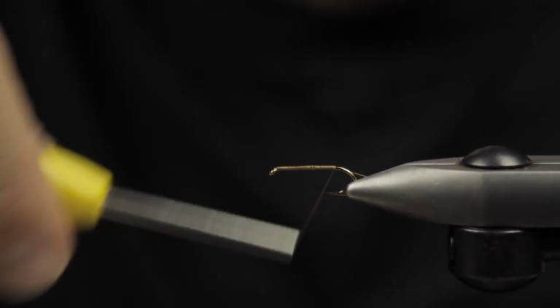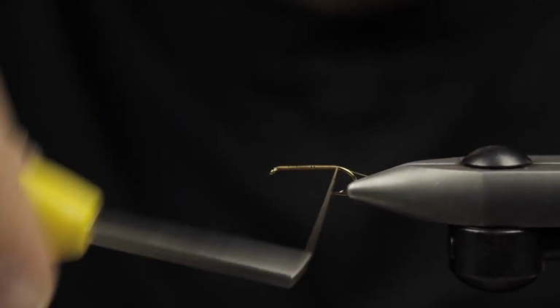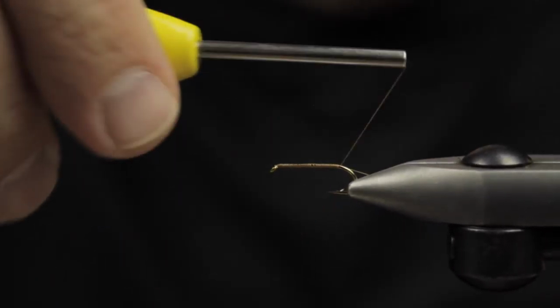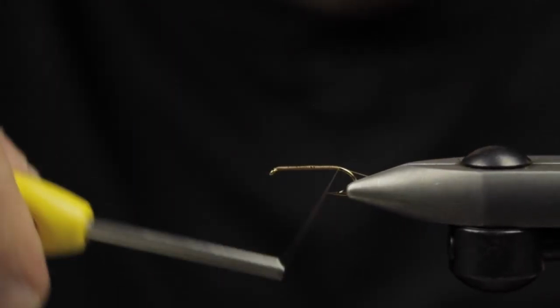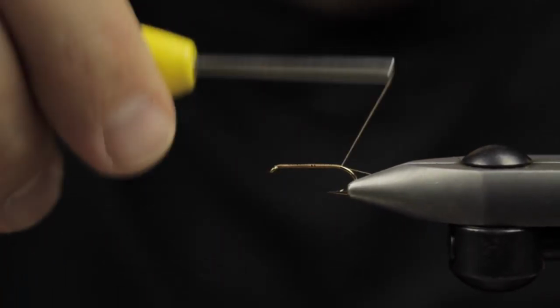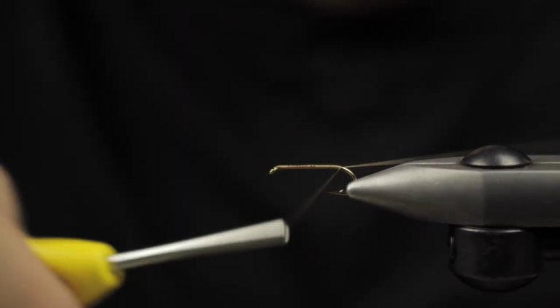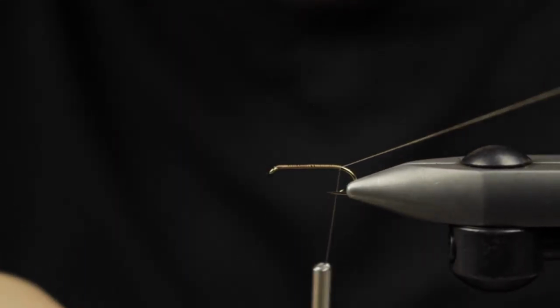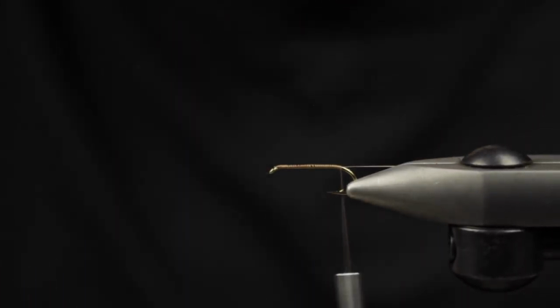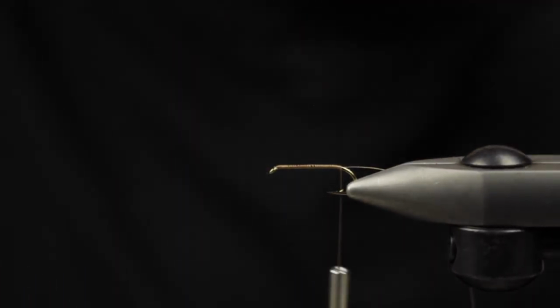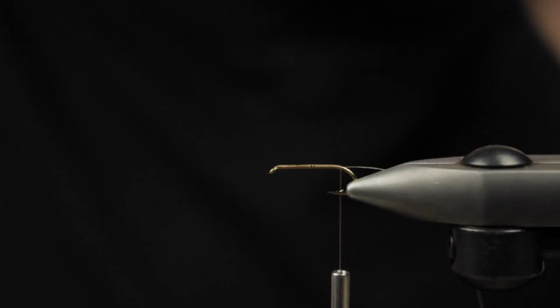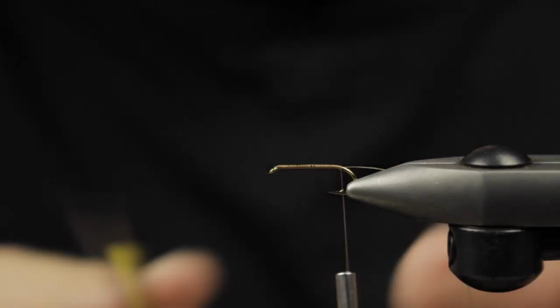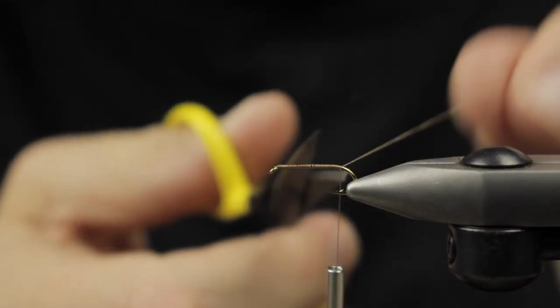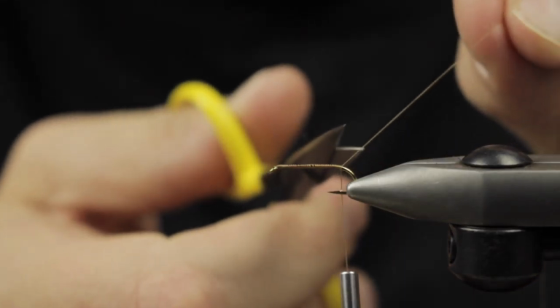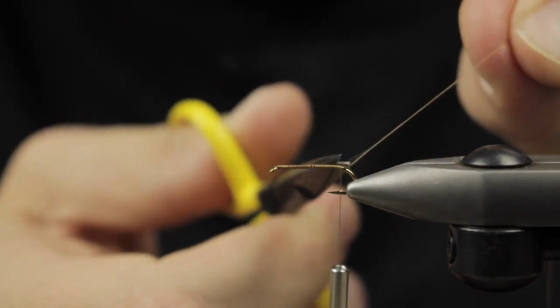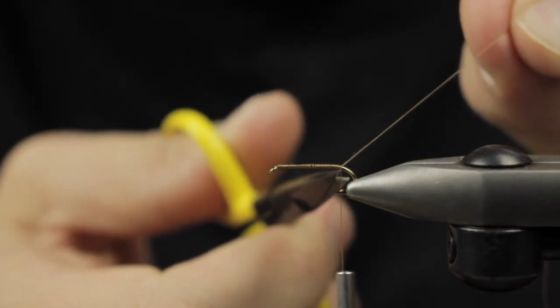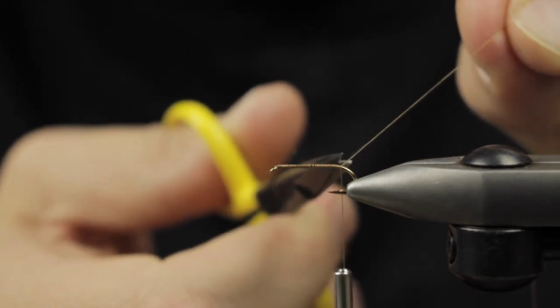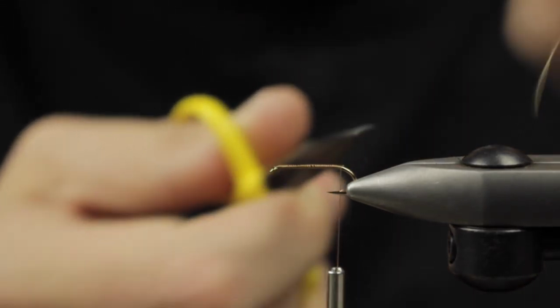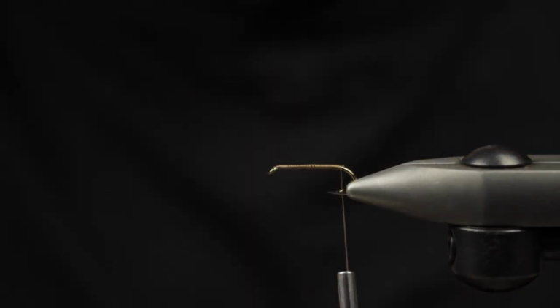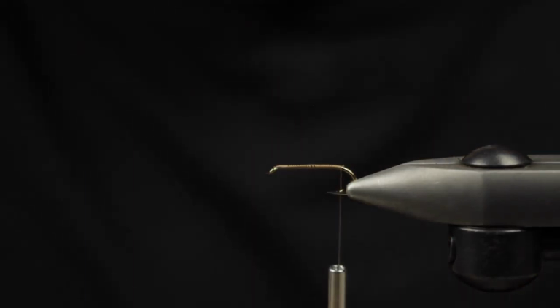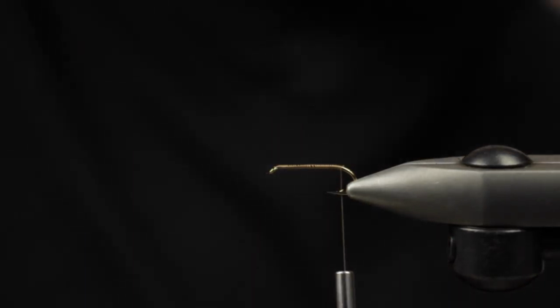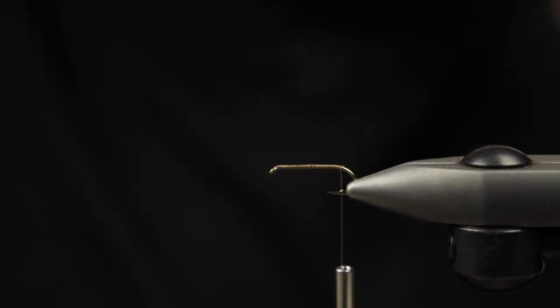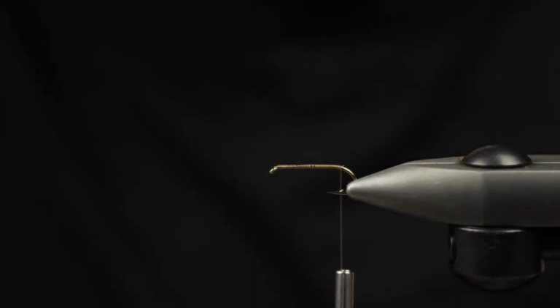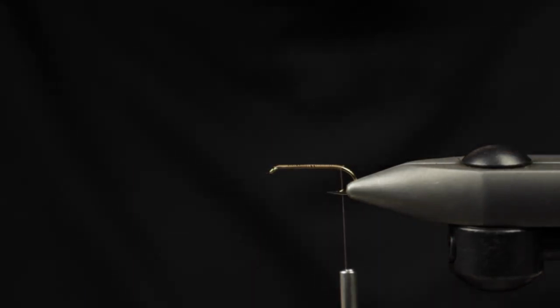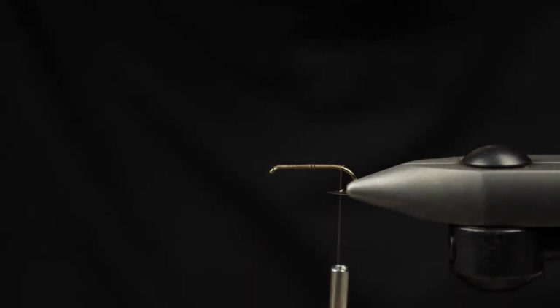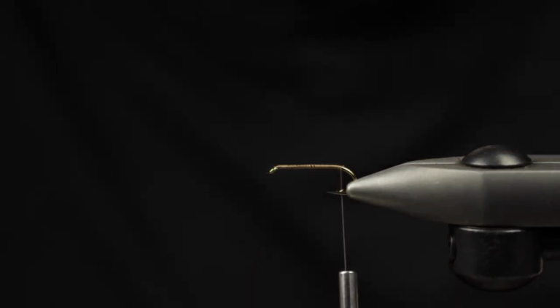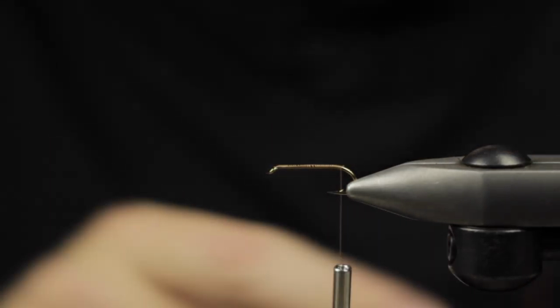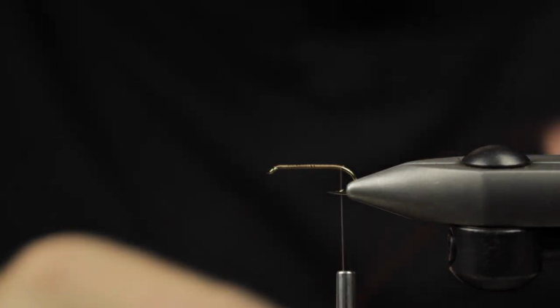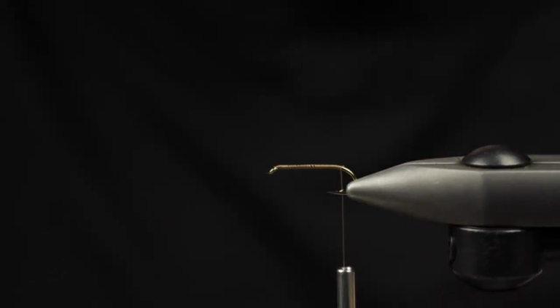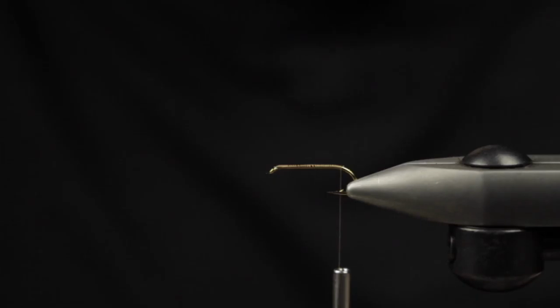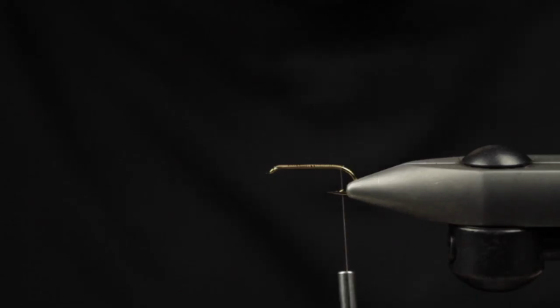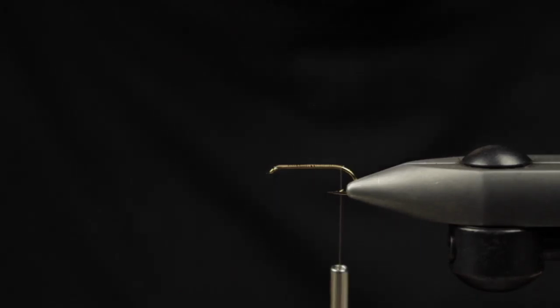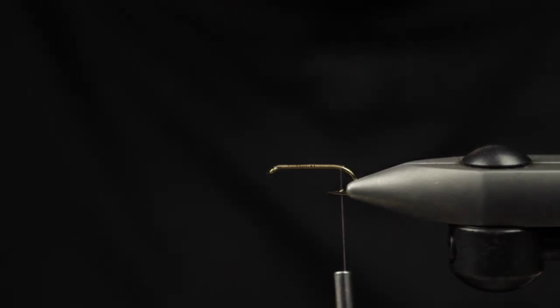Start off doing connecting turns all the way down the shank of the hook until we terminate right about the bend, in between the point of the hook and the barb.